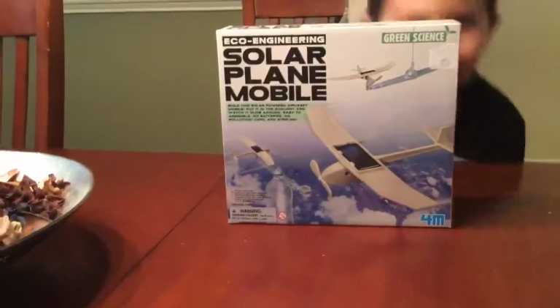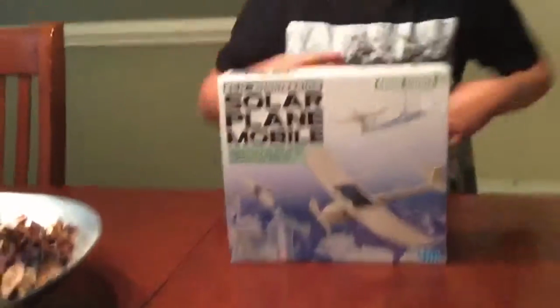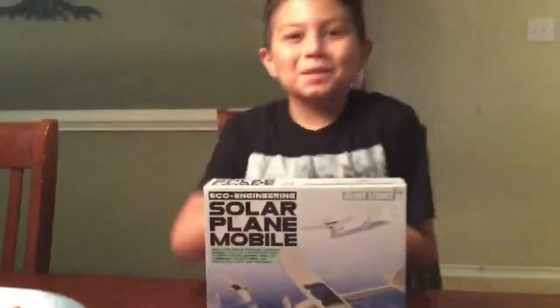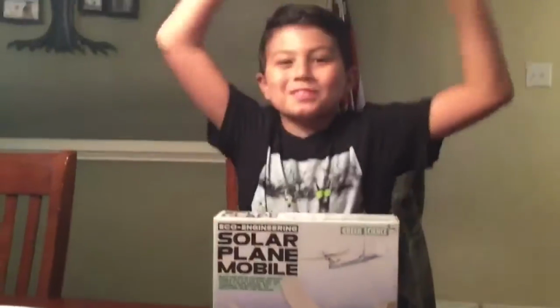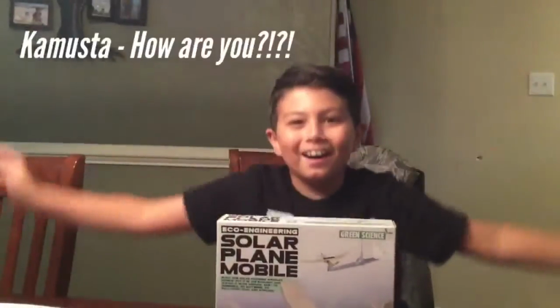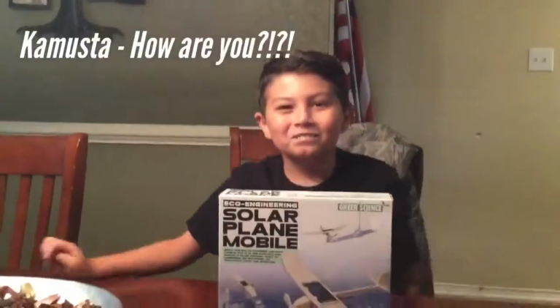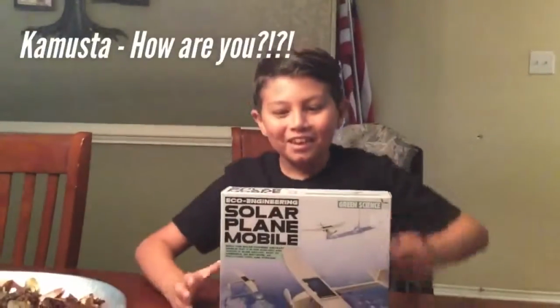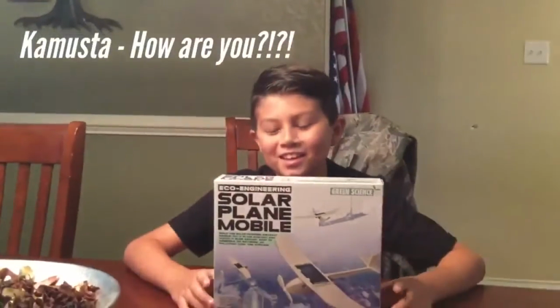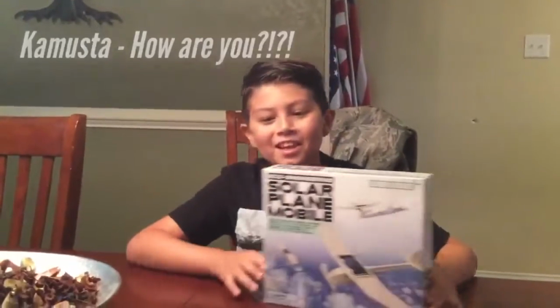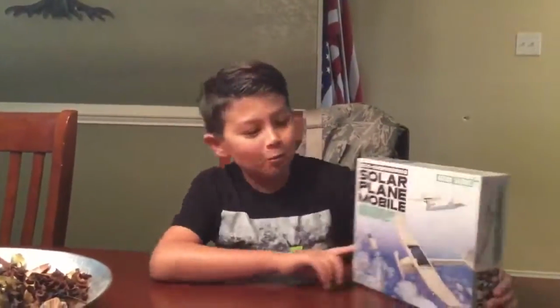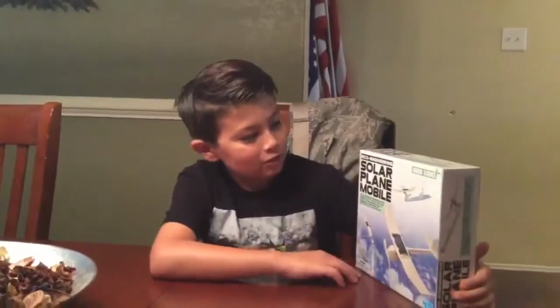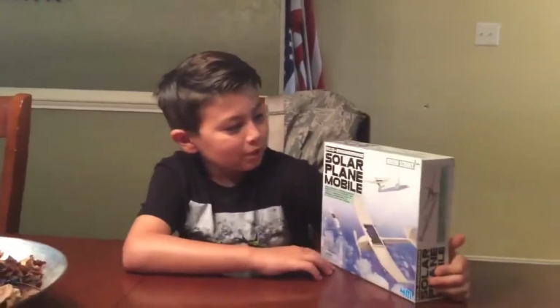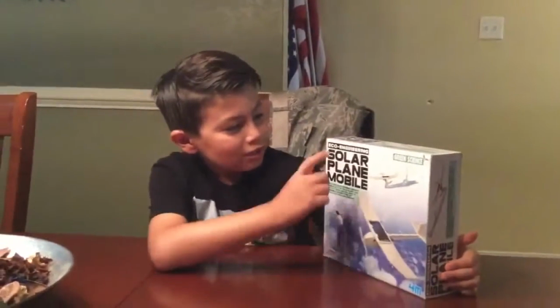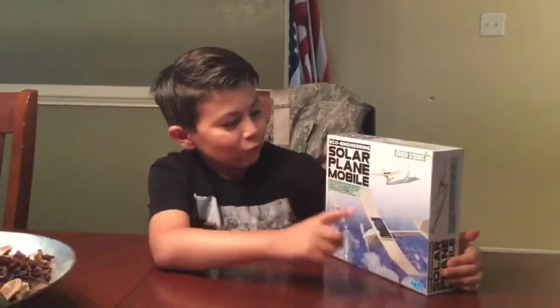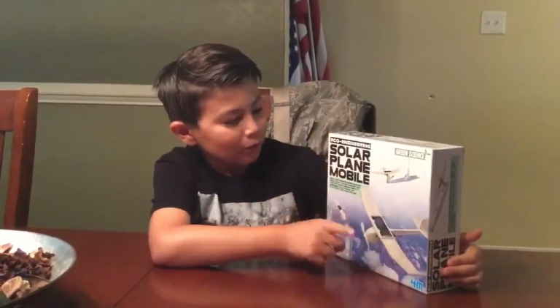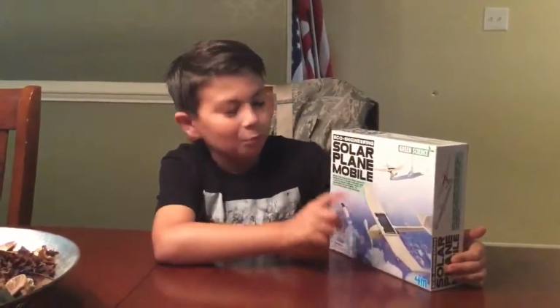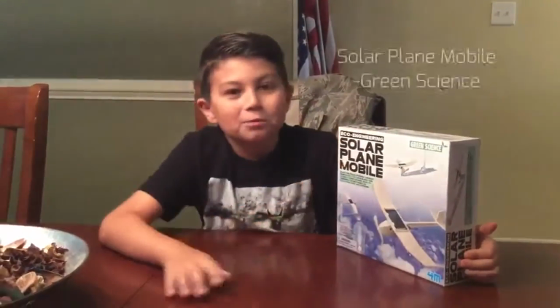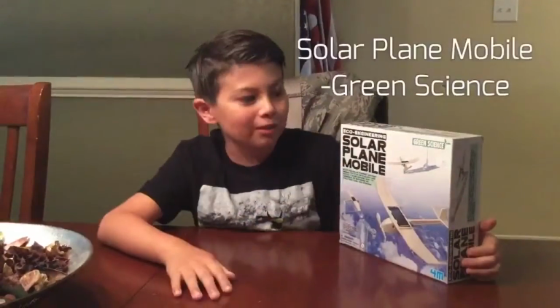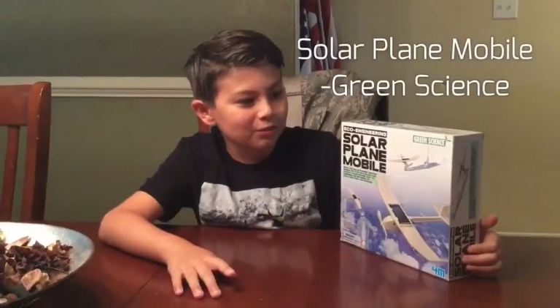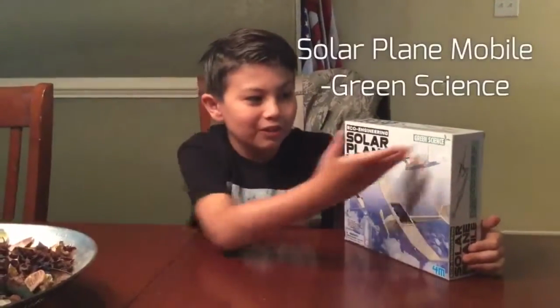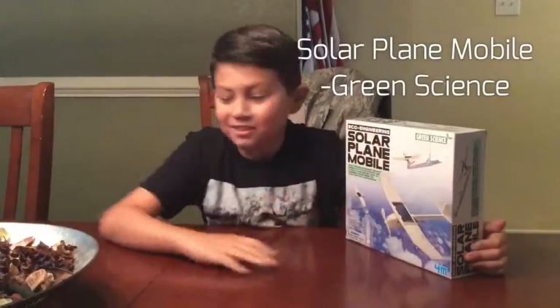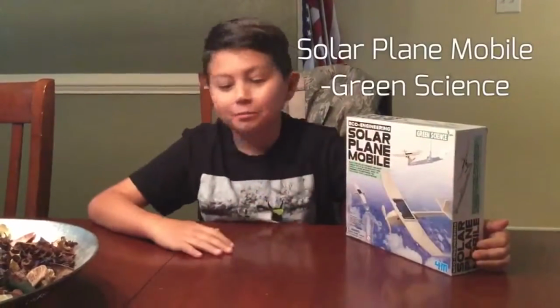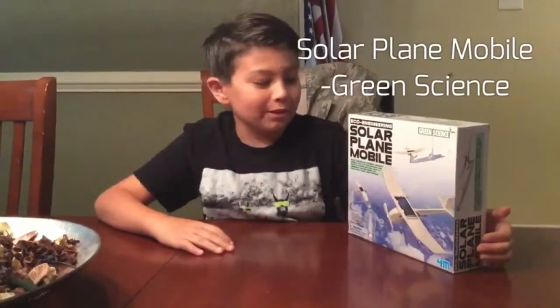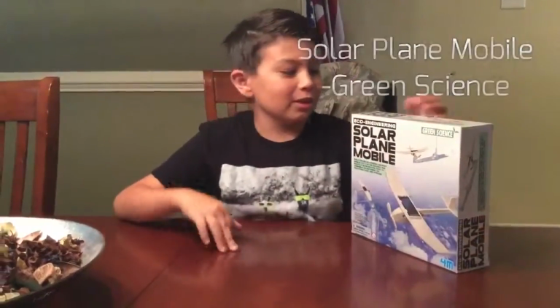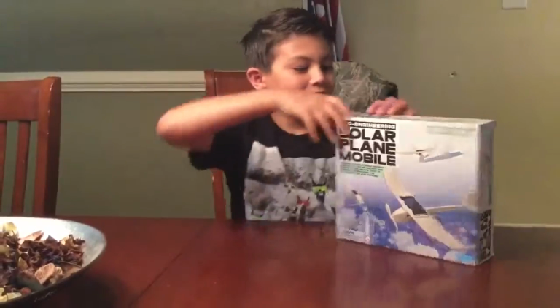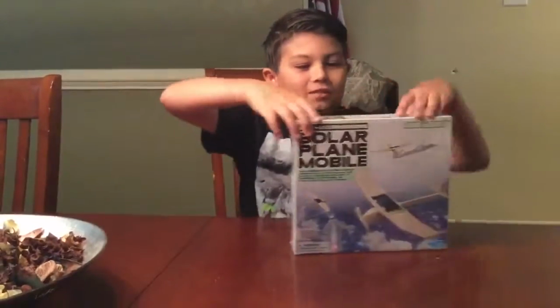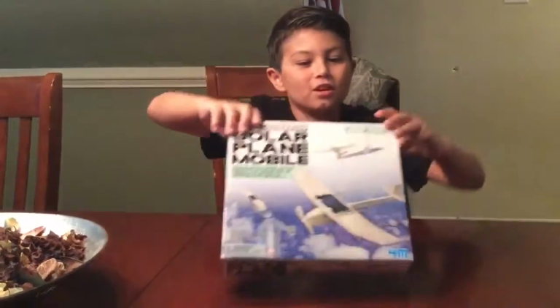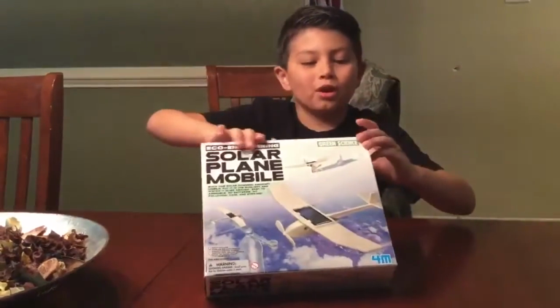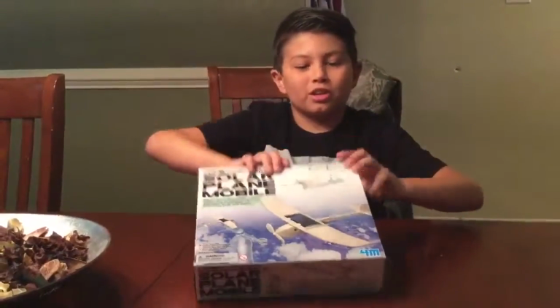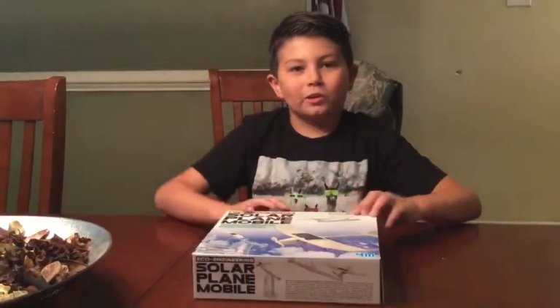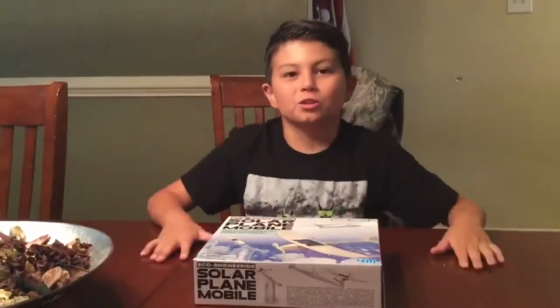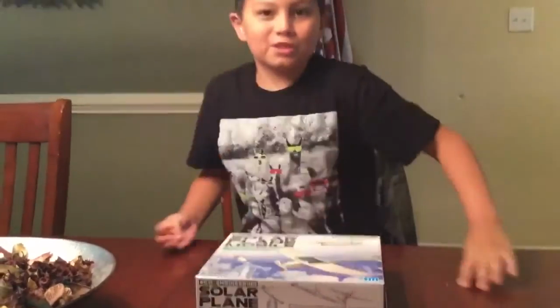Hey guys, kamusta! Today we are doing the solar plane mobile. I know it's been a while since I've done a green science kit, but here it goes — unboxing, let's do this!